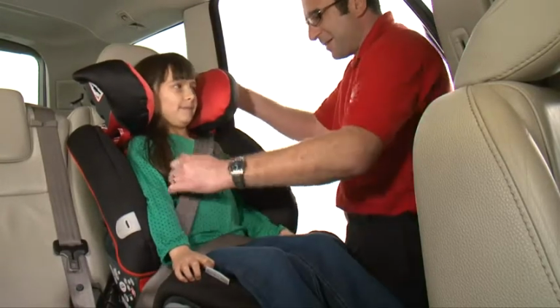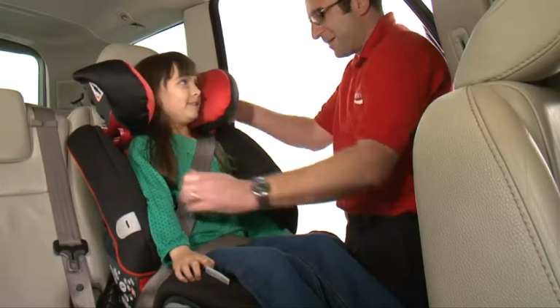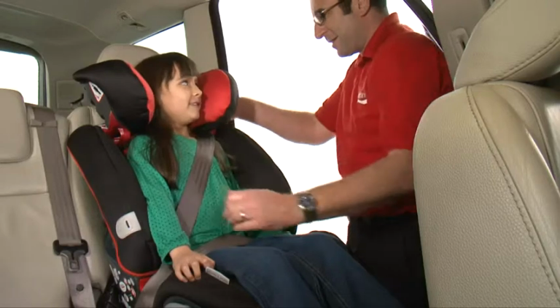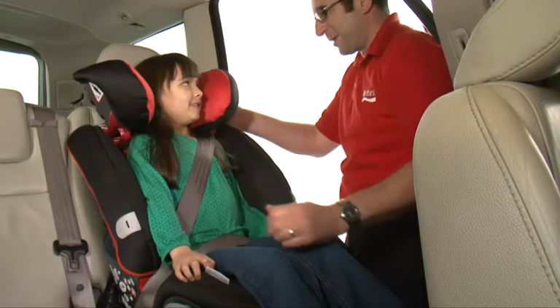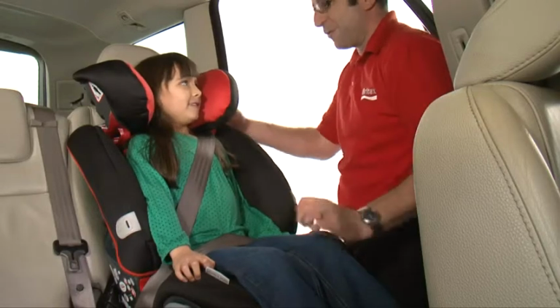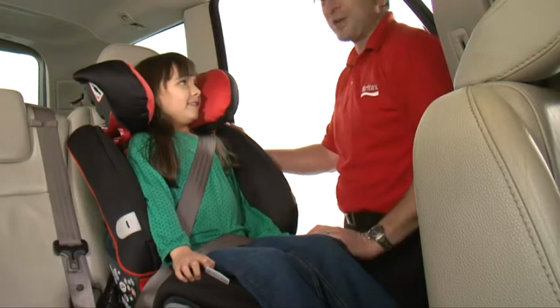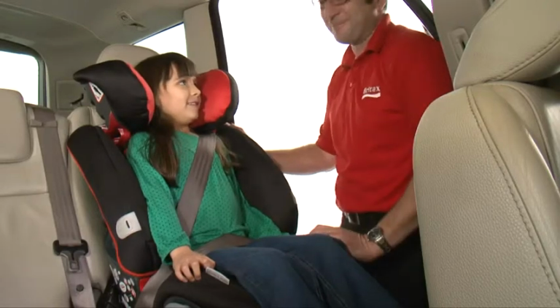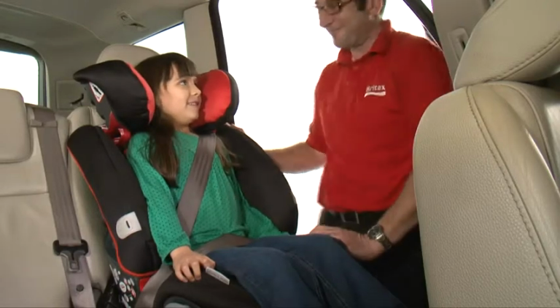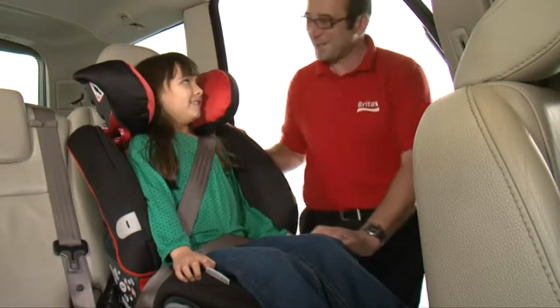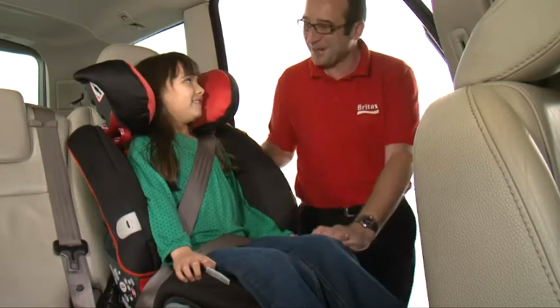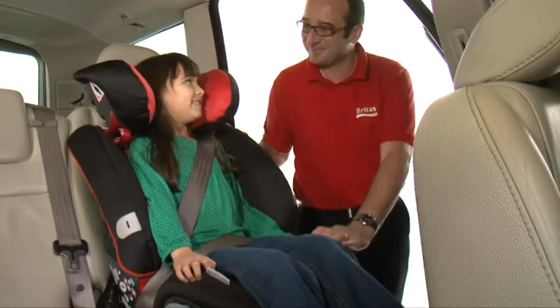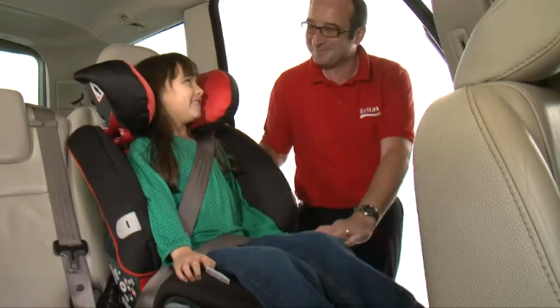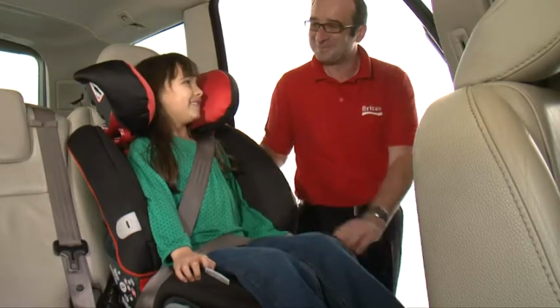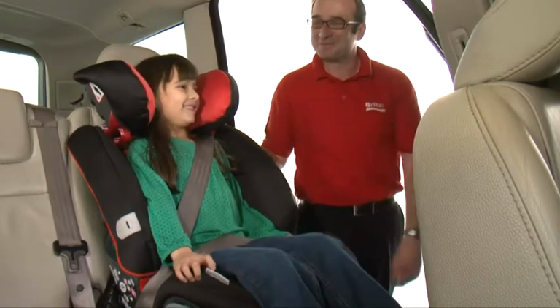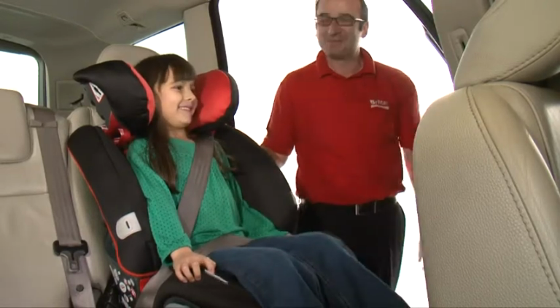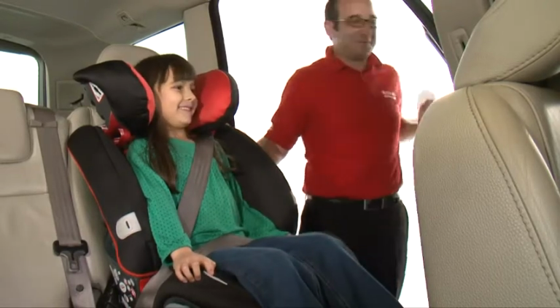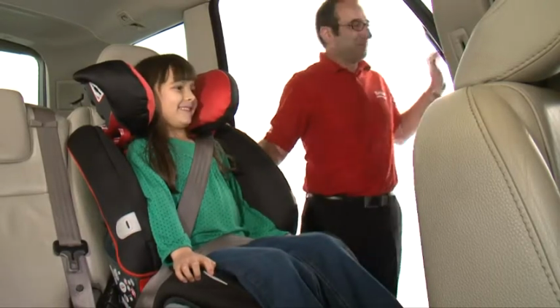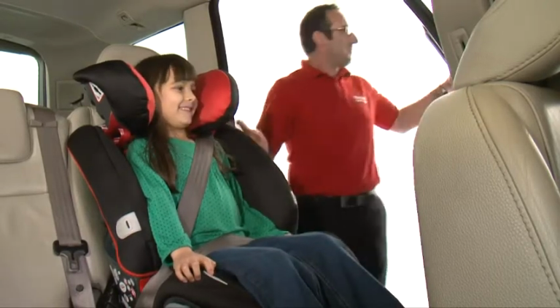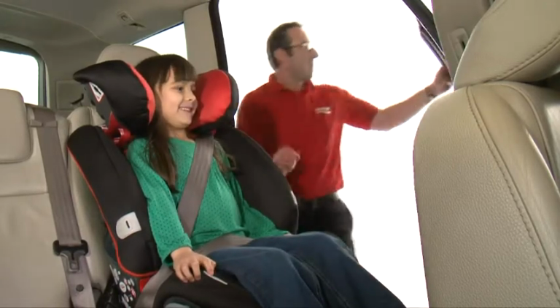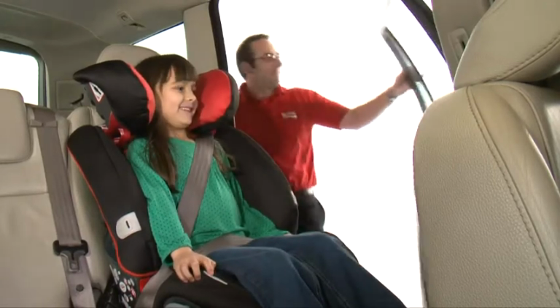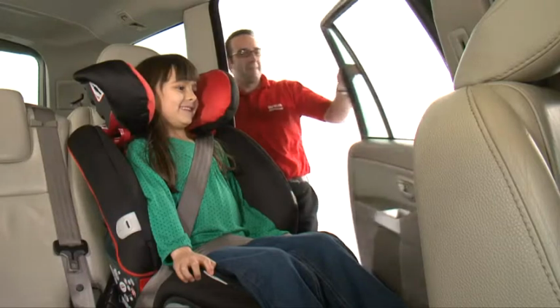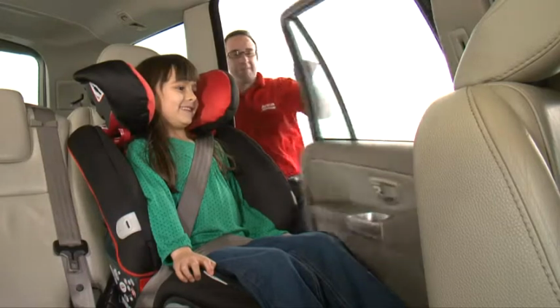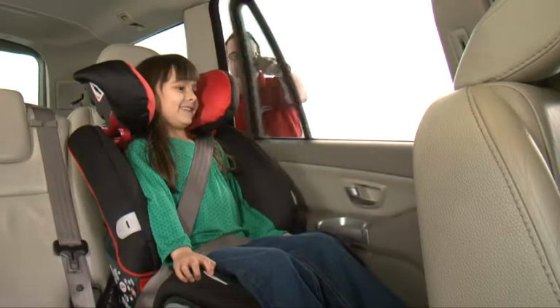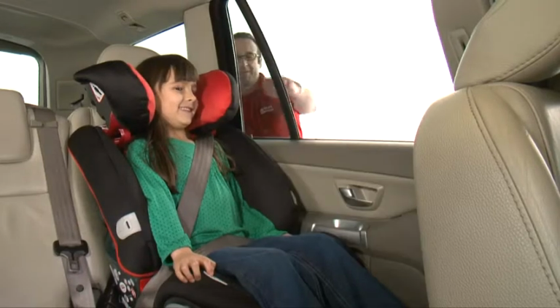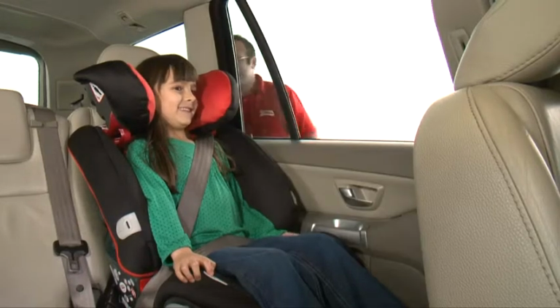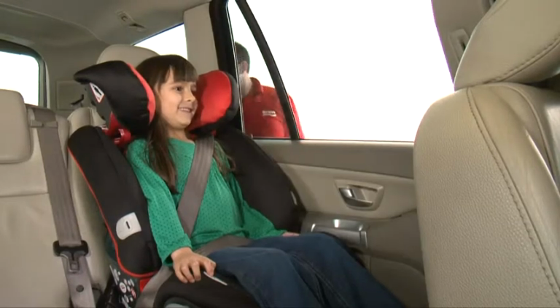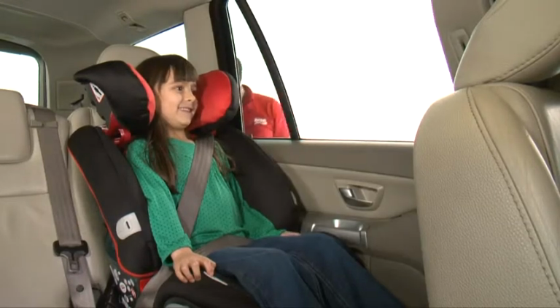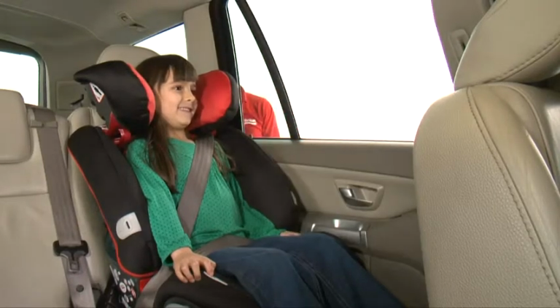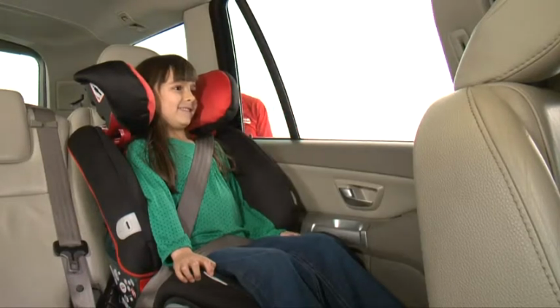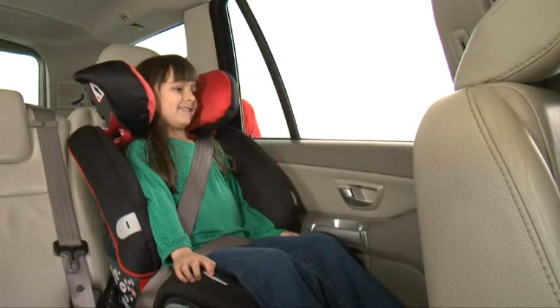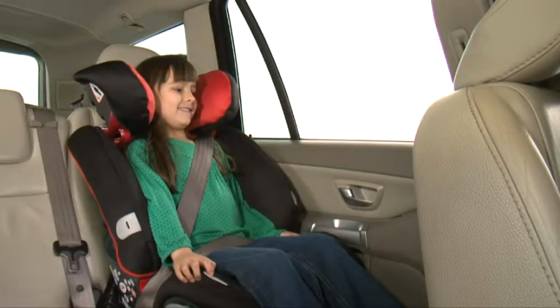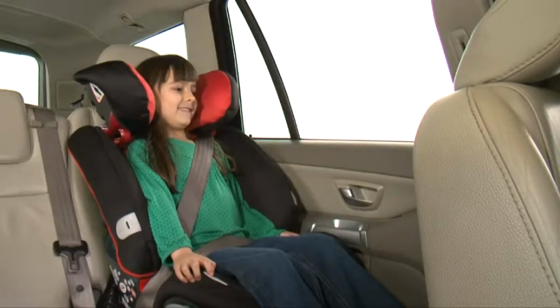Make sure that there are no twists in the seat belt and pull it tight, taking the slack away so that your child is comfortable and secure.